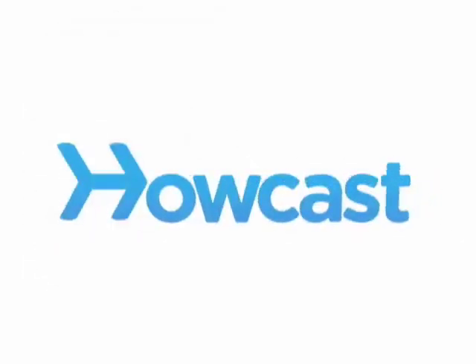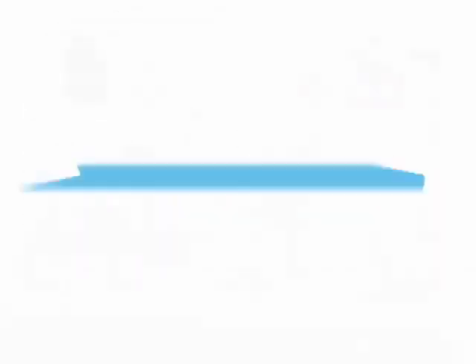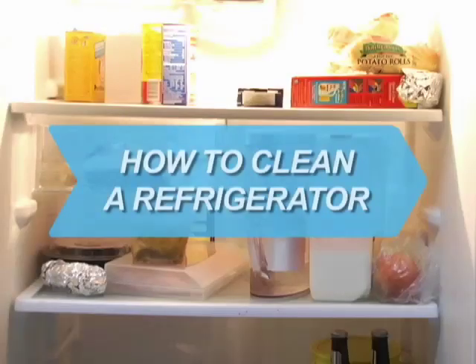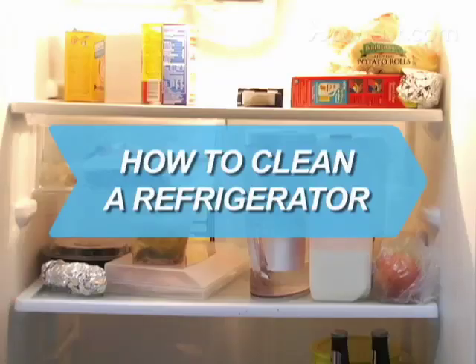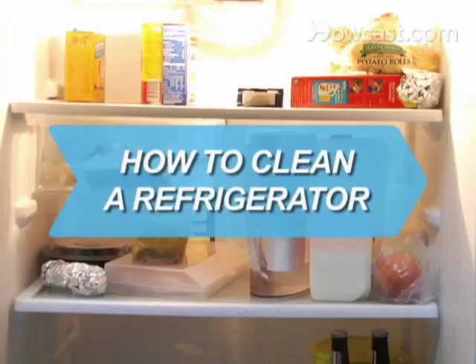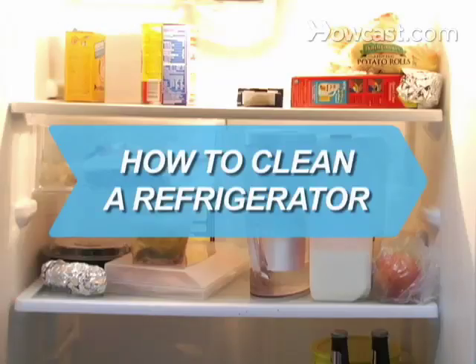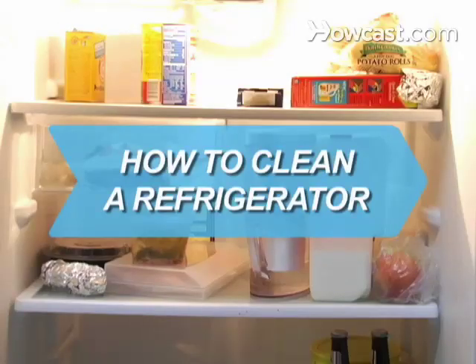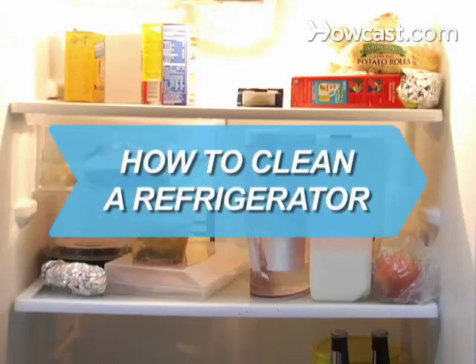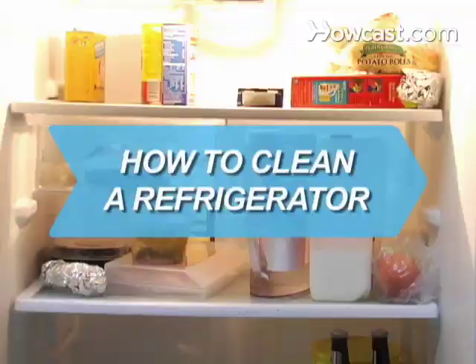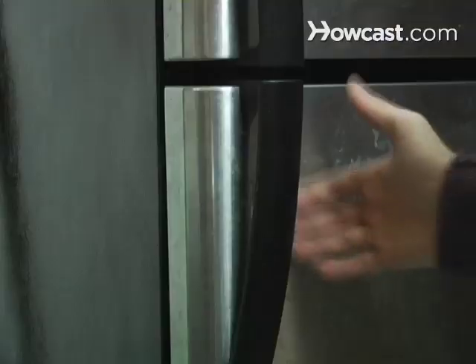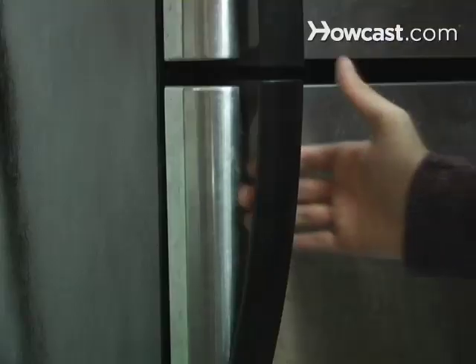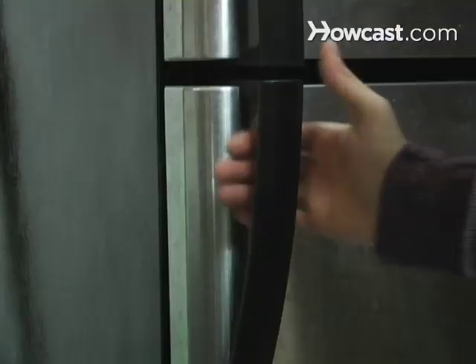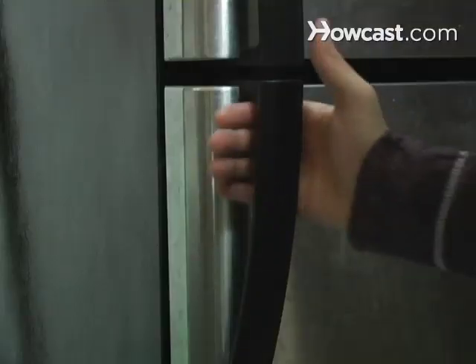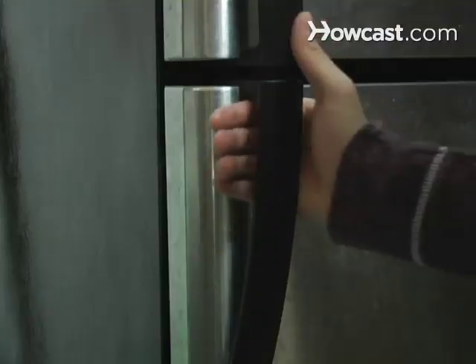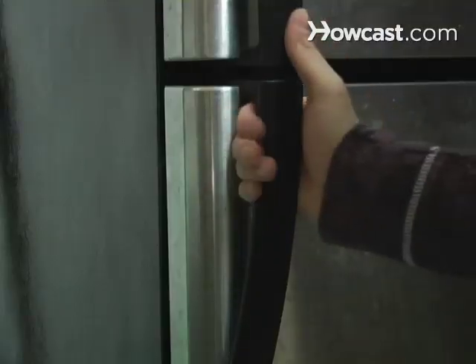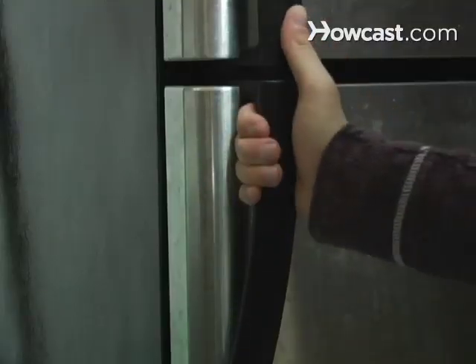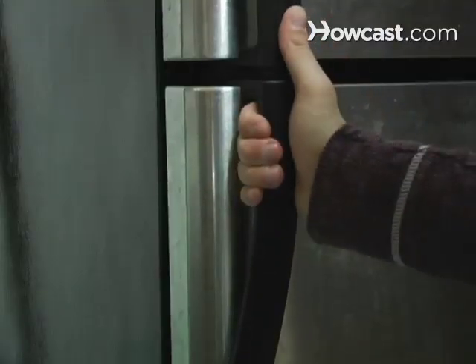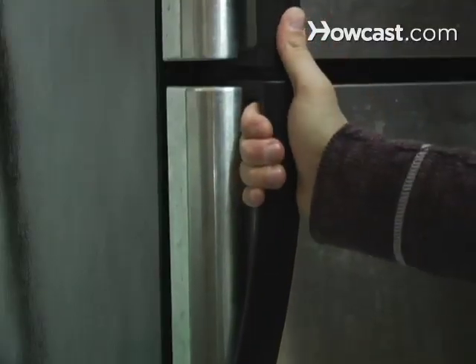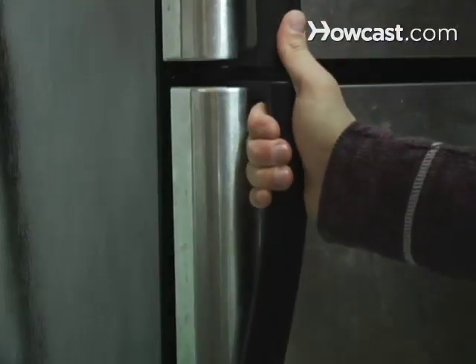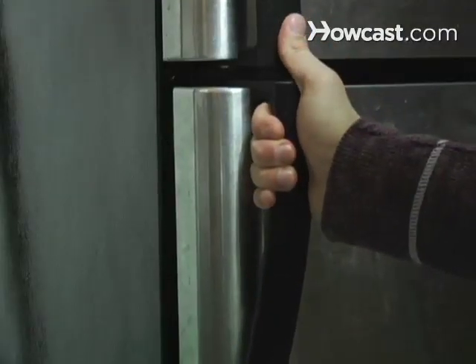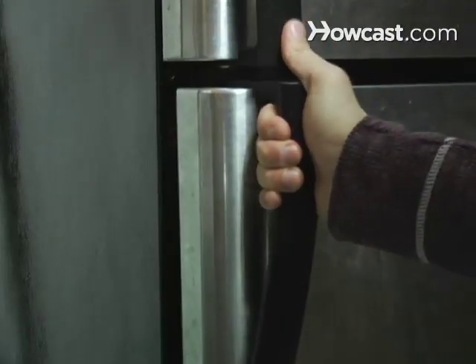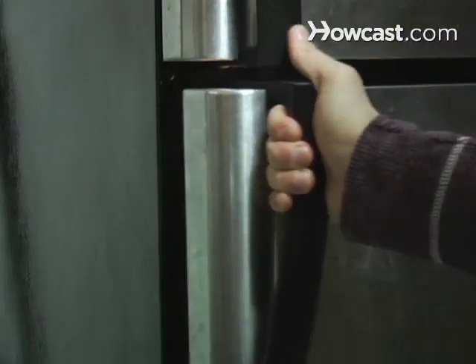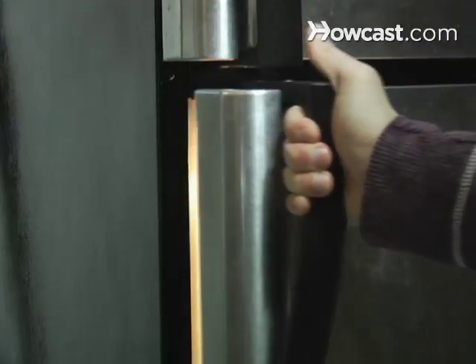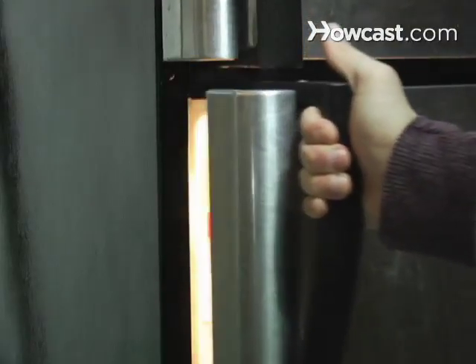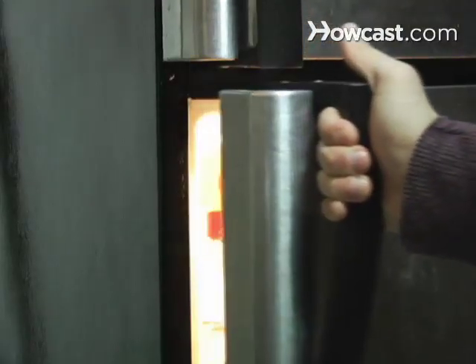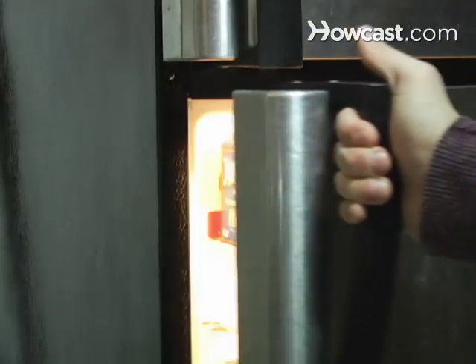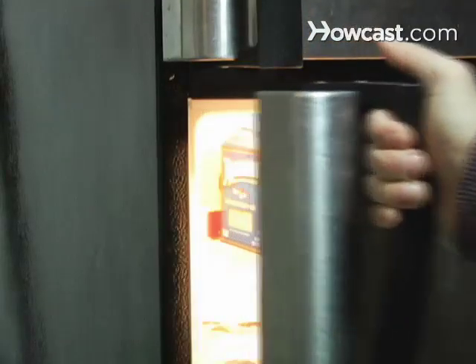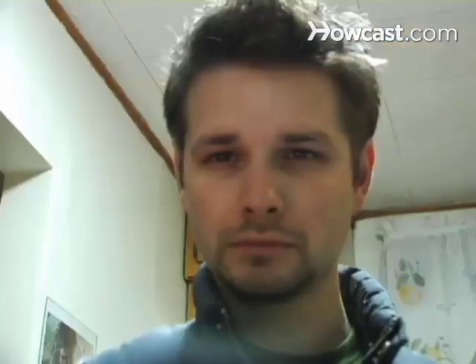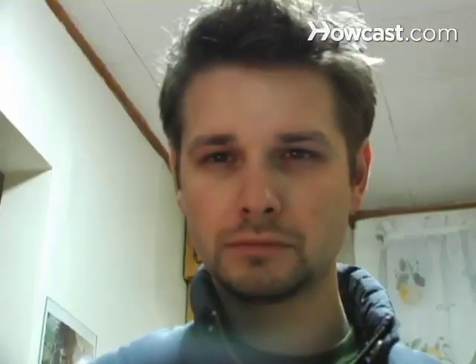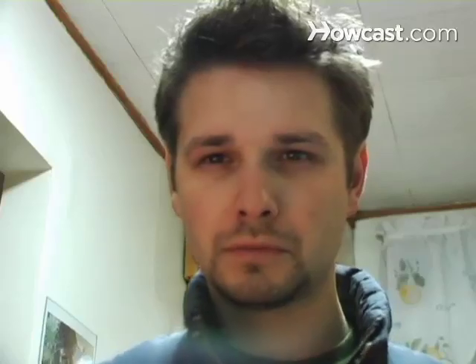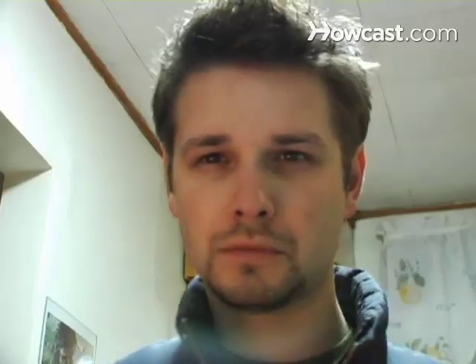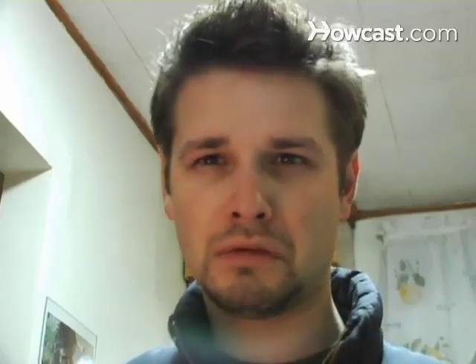How to Clean a Refrigerator. Don't wait until you need a hazmat suit to approach those mystery leftovers hiding in the back of the fridge.